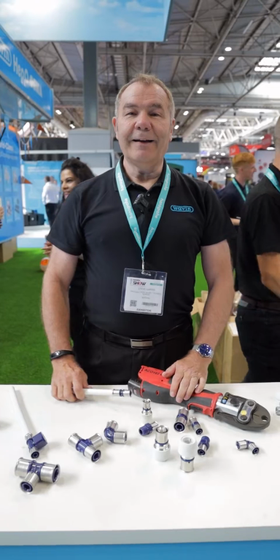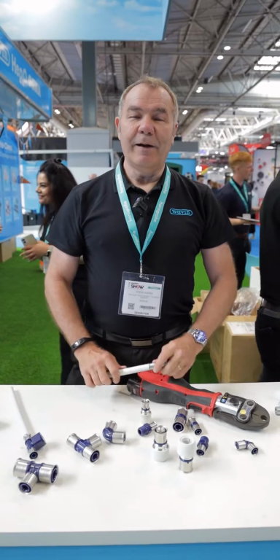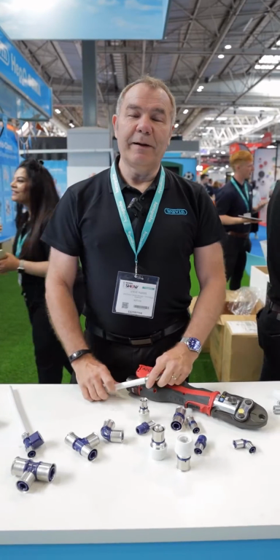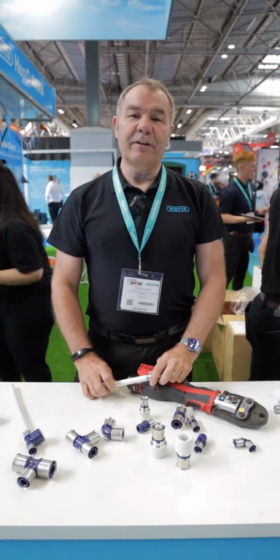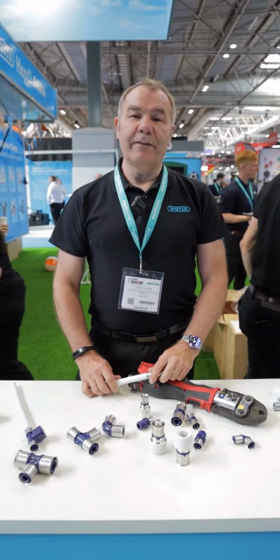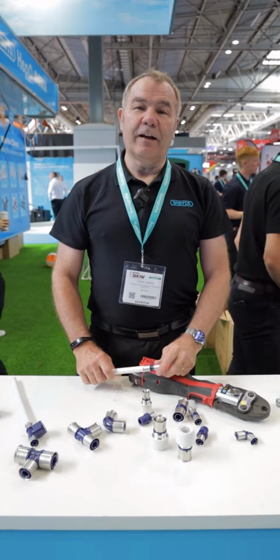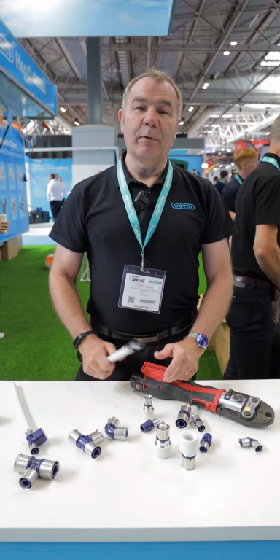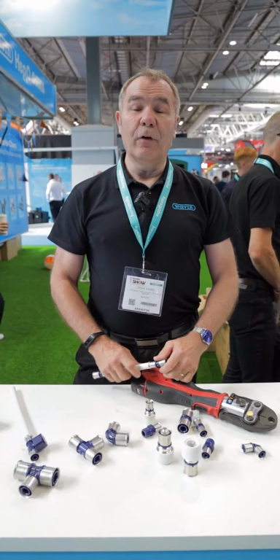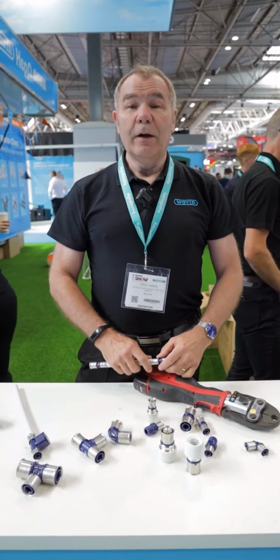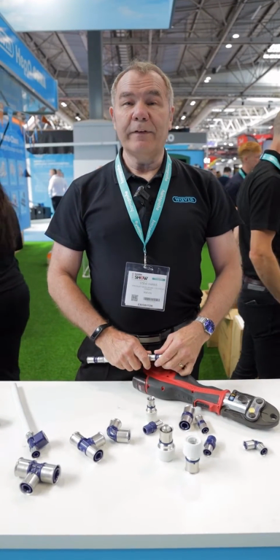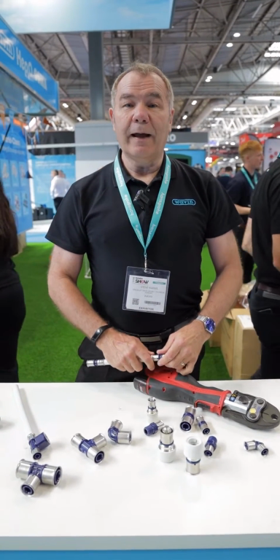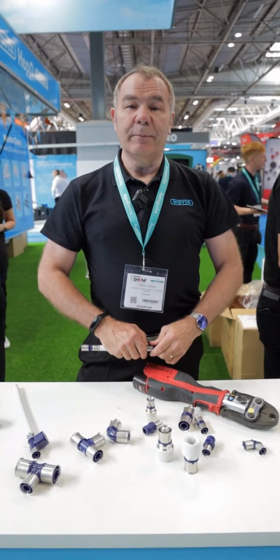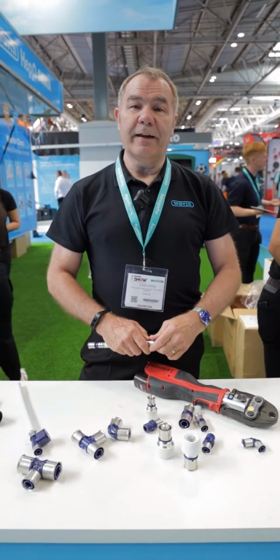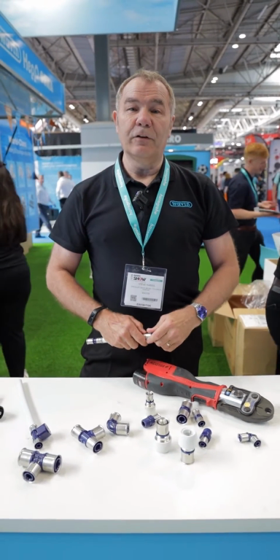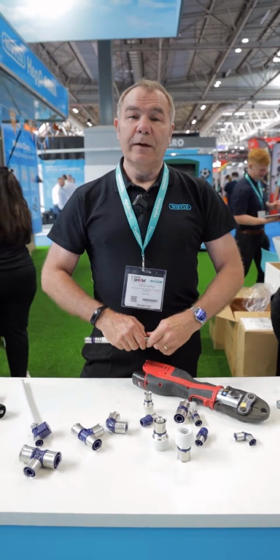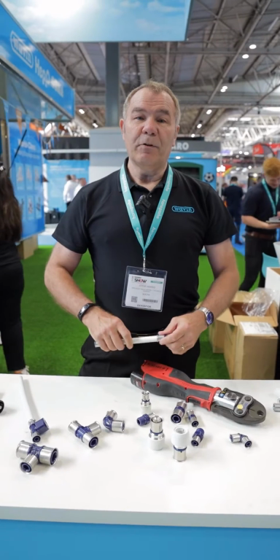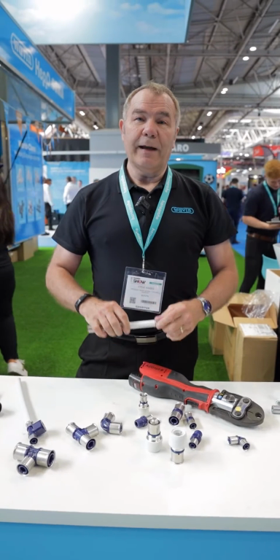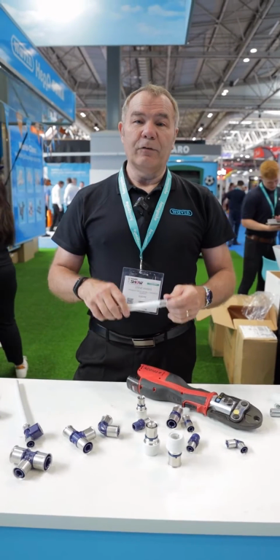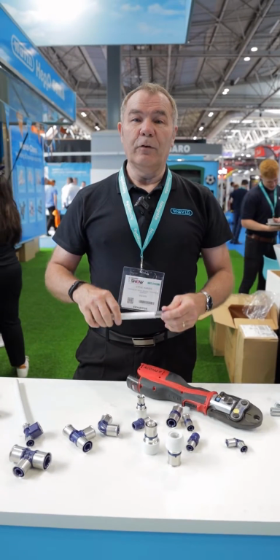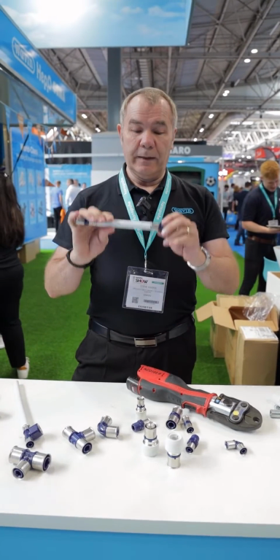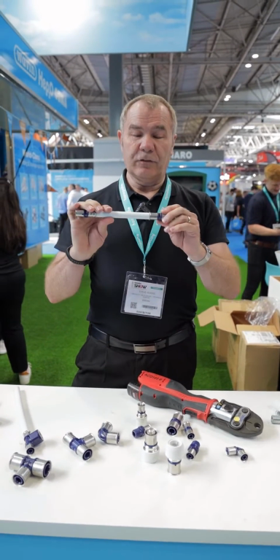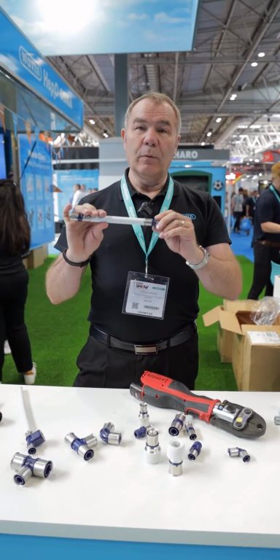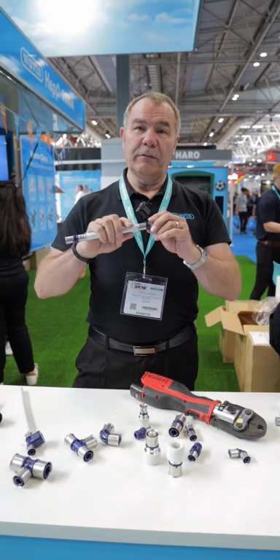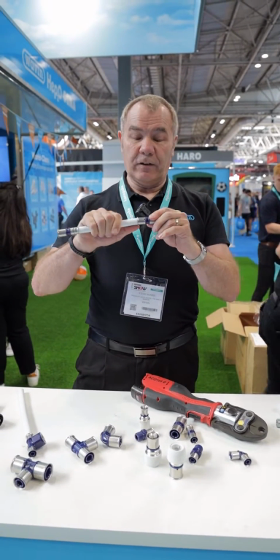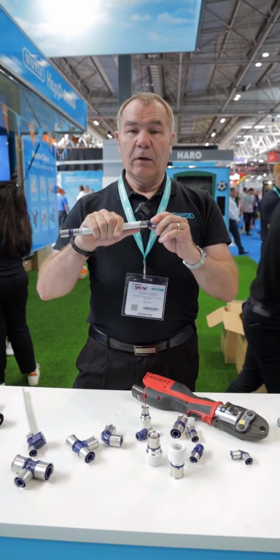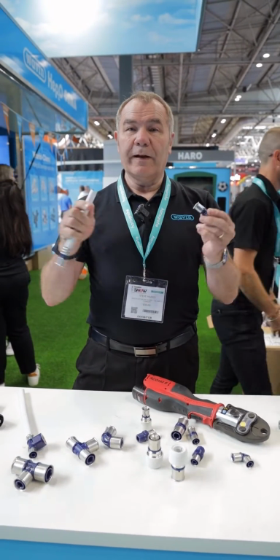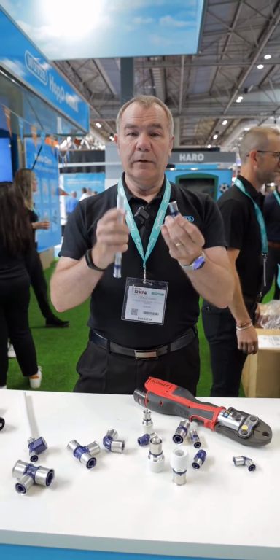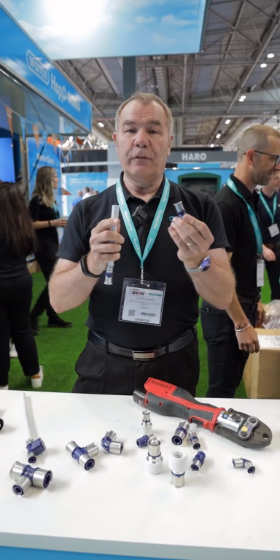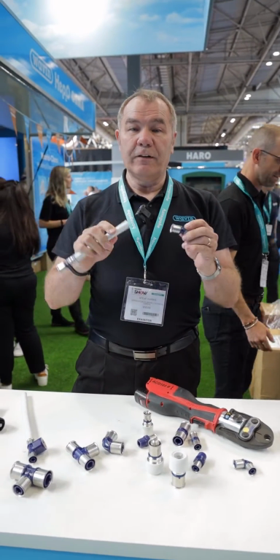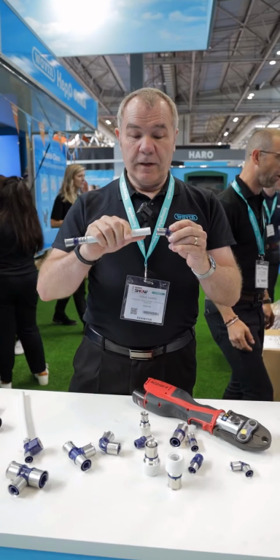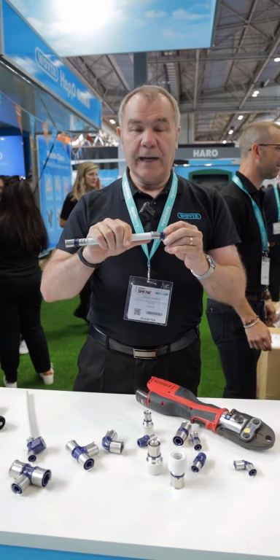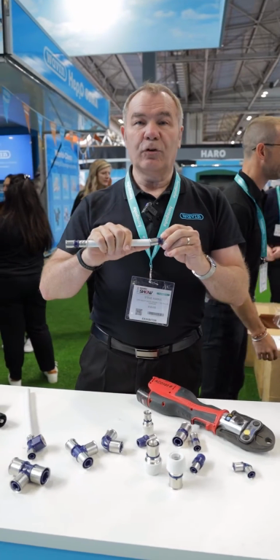Hi, my name's Steve Harris and I work for Wavin. I'm here today to demonstrate how to install and fit one of our new fittings, the K1 tool.